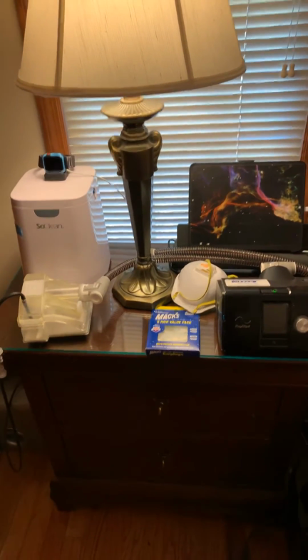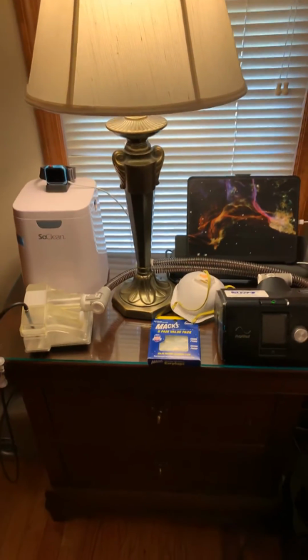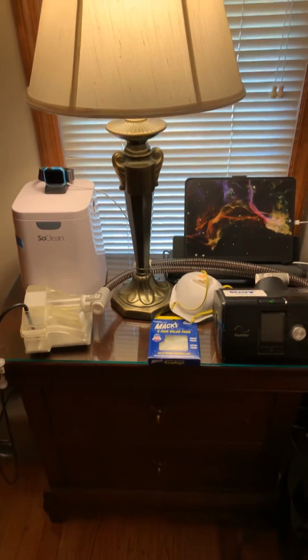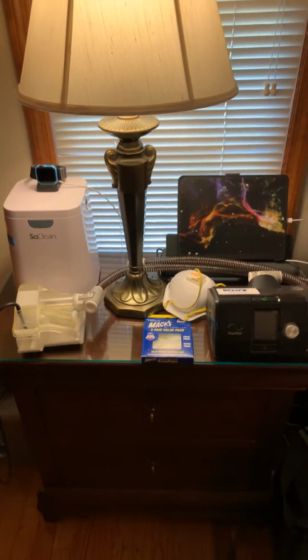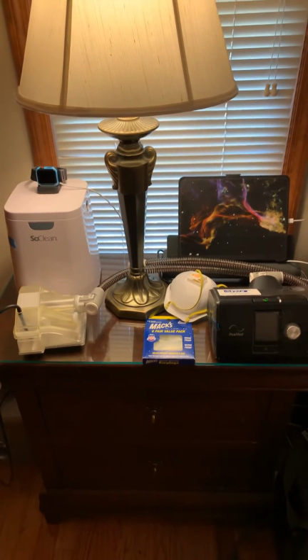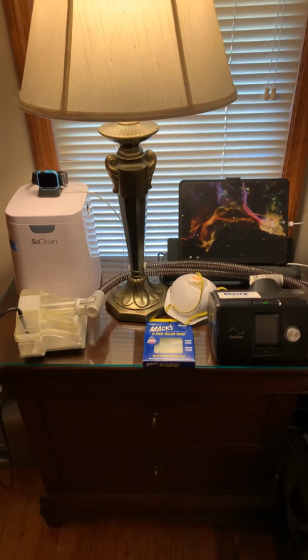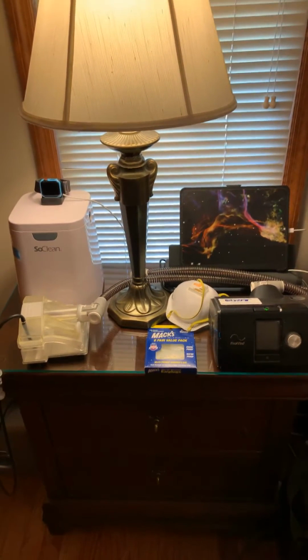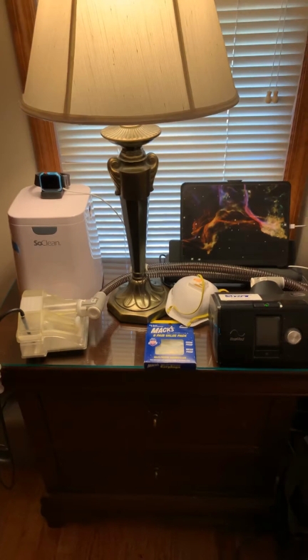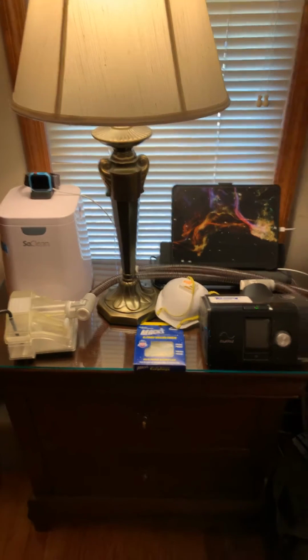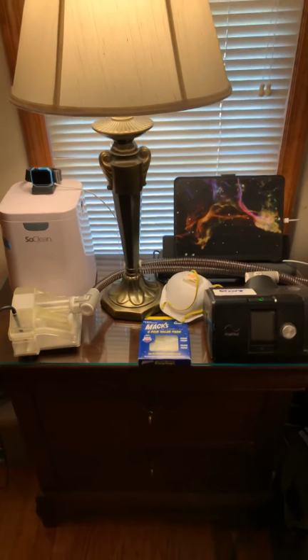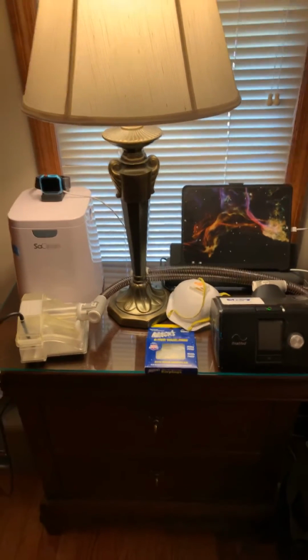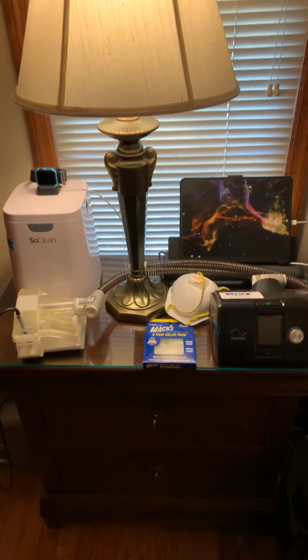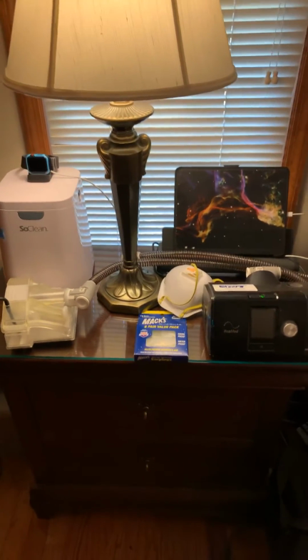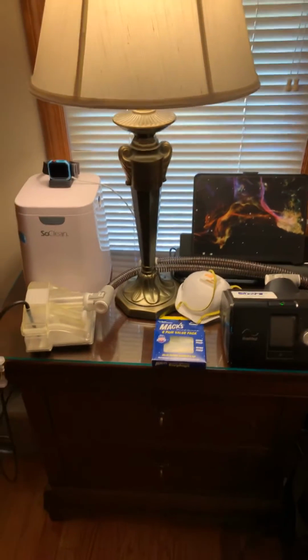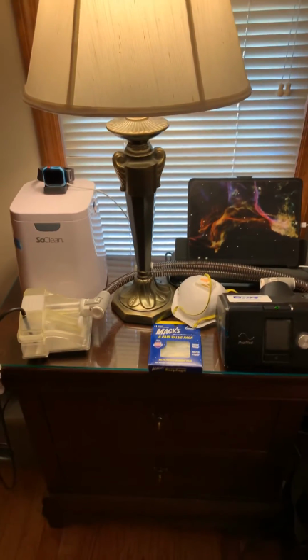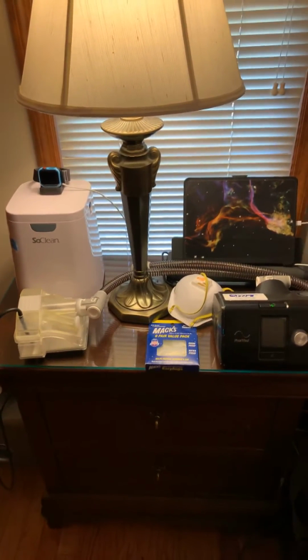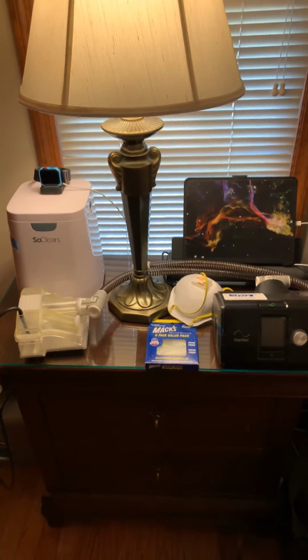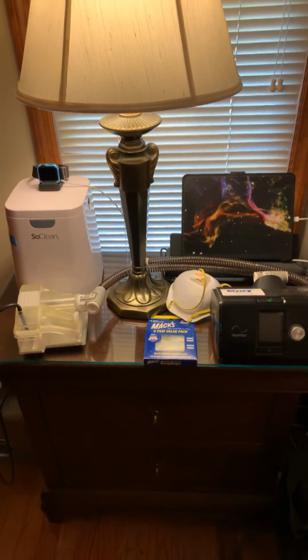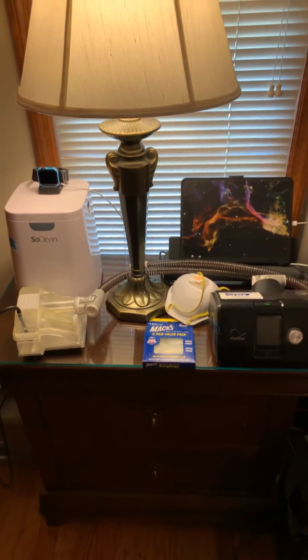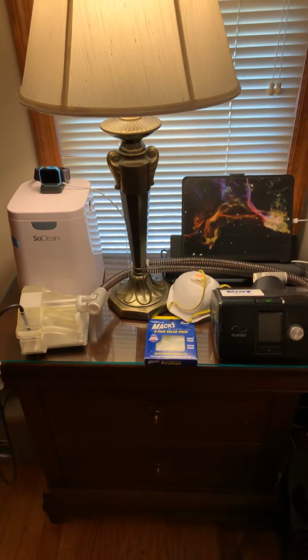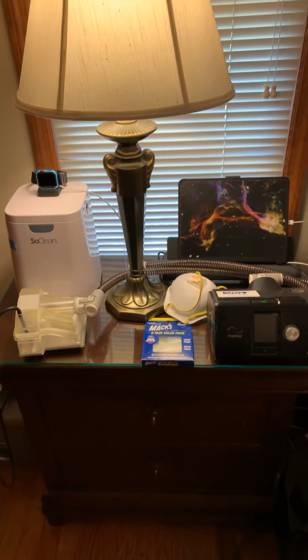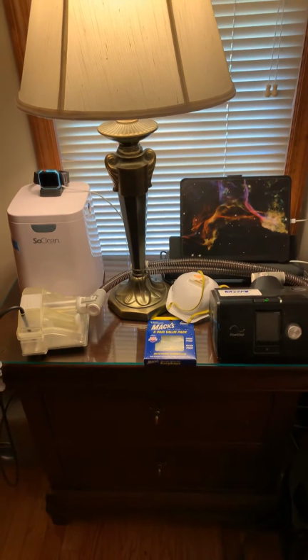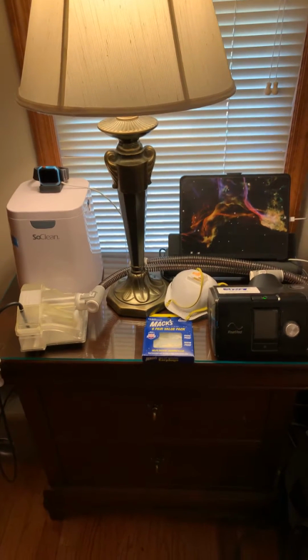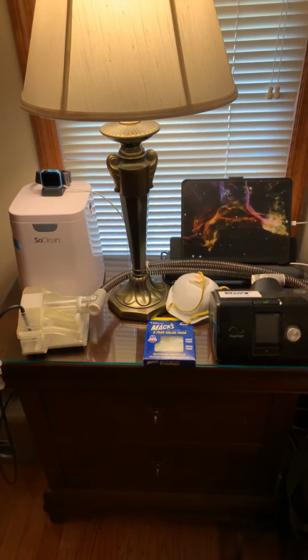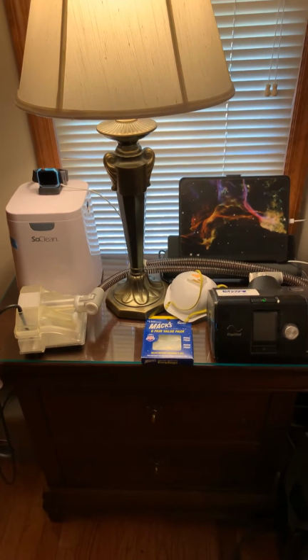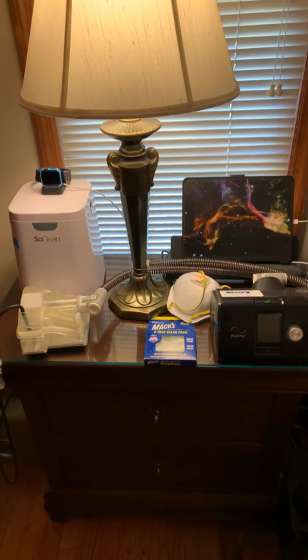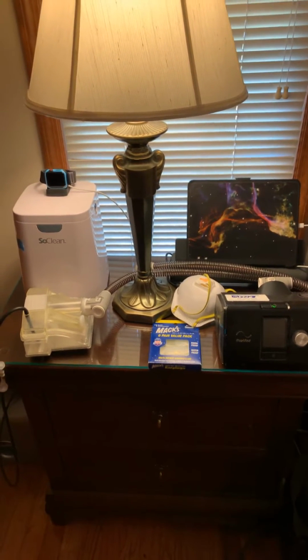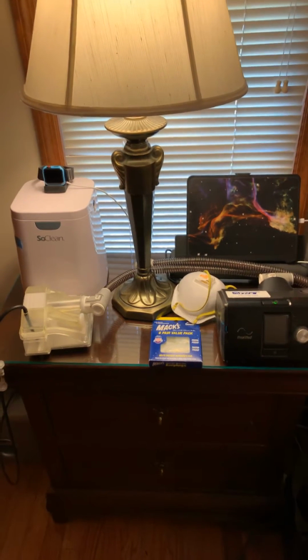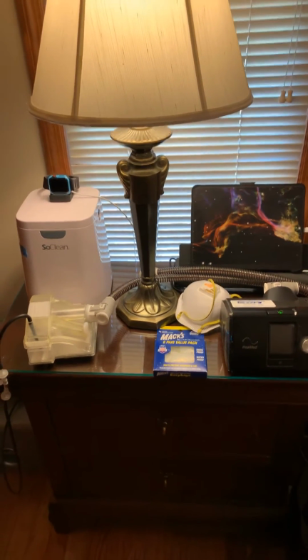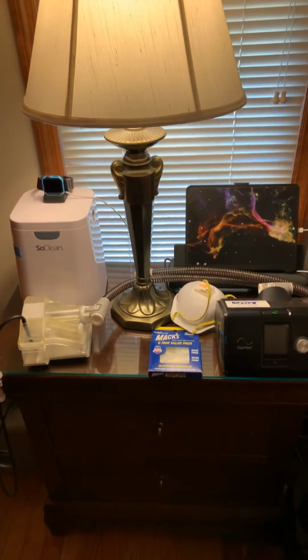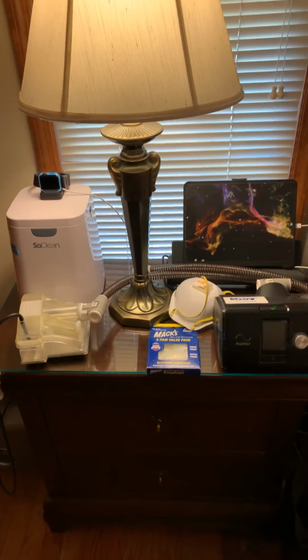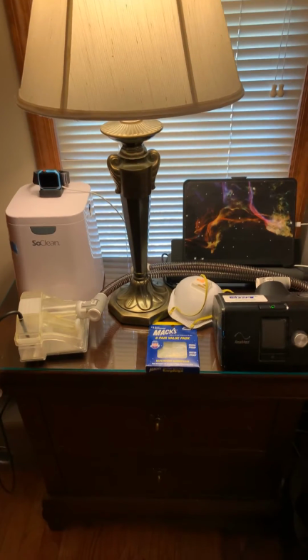Sanitizing an N95 mask with a SoakLens machine. Hi everyone. I was wondering how I could actually sanitize my mask and came up with the idea of maybe doing a closed system with a SoakLens machine.